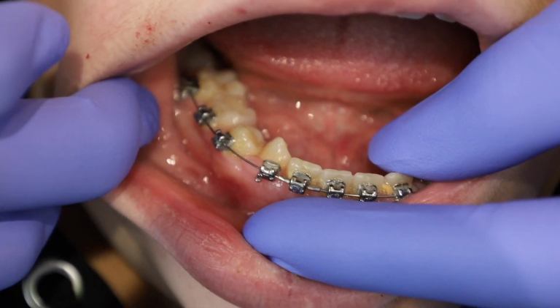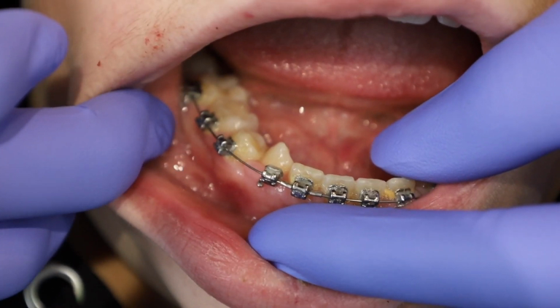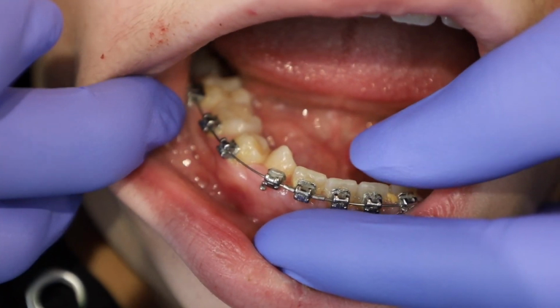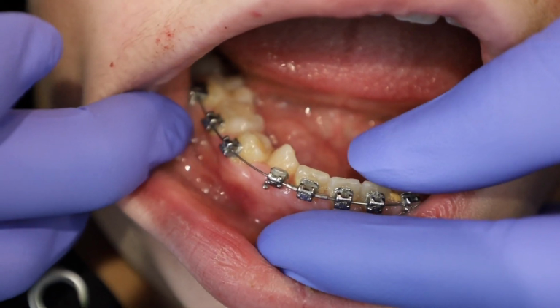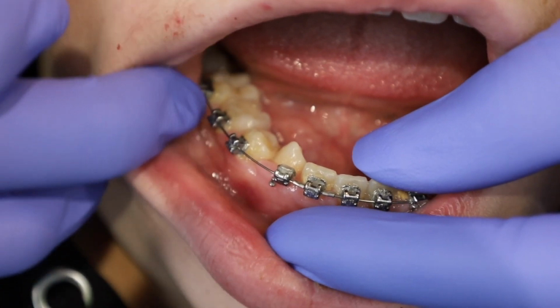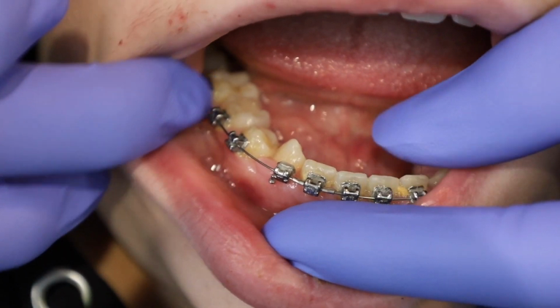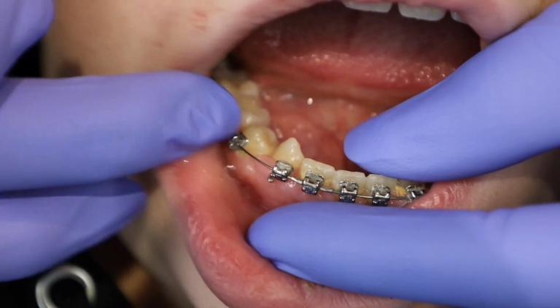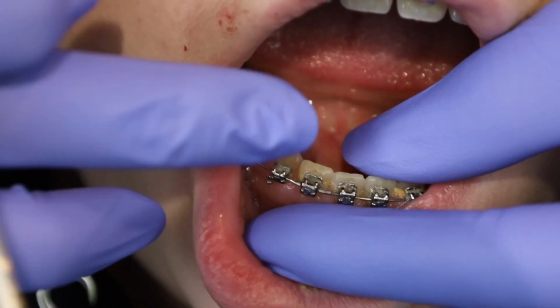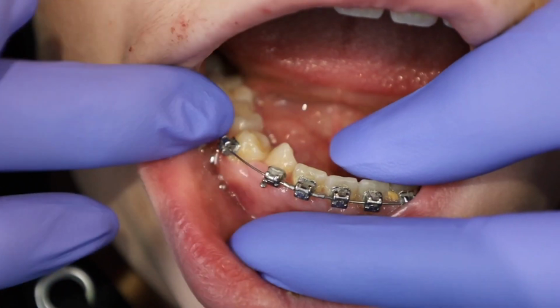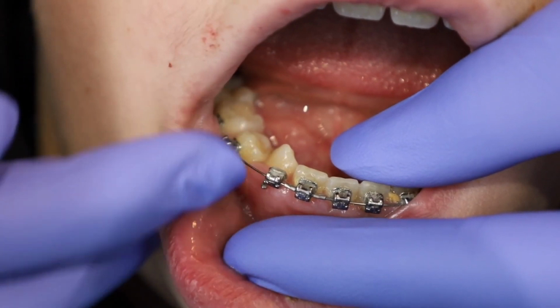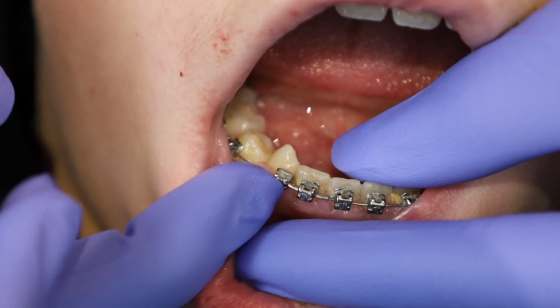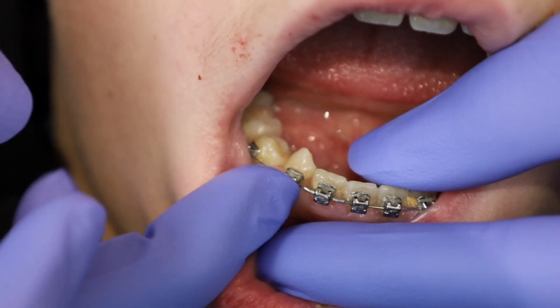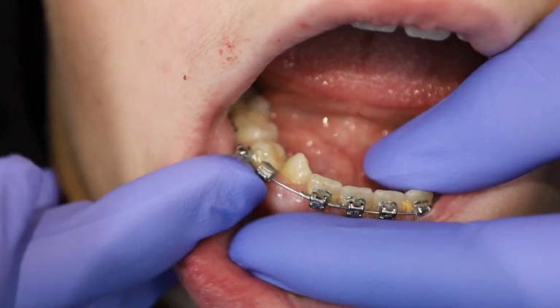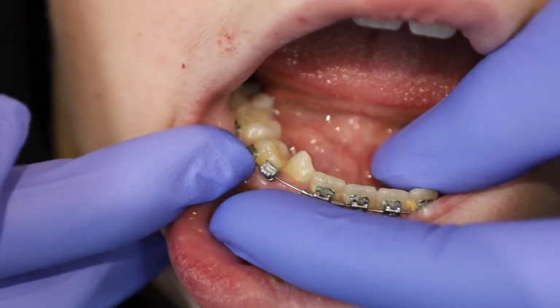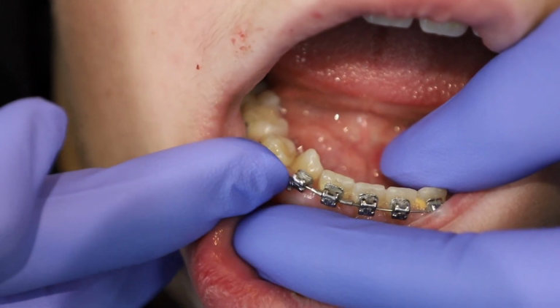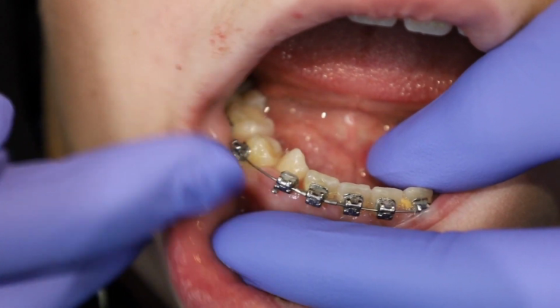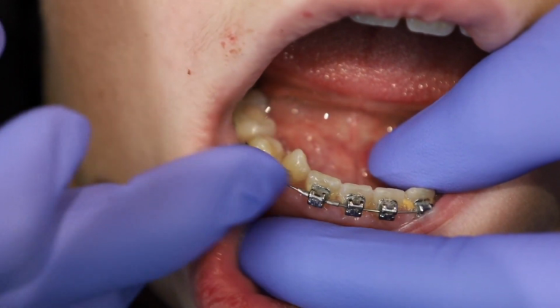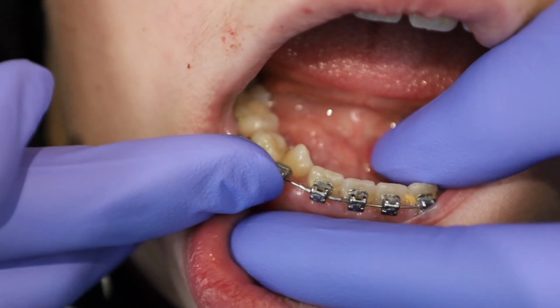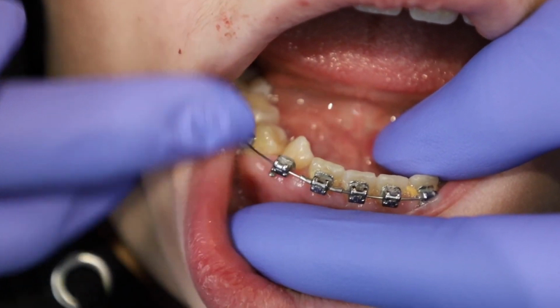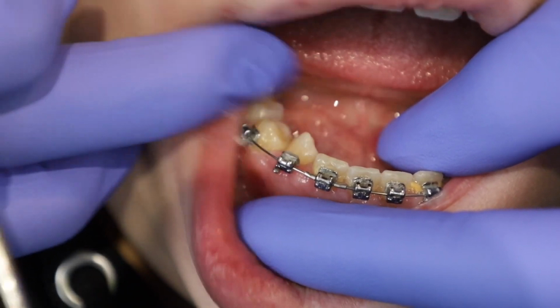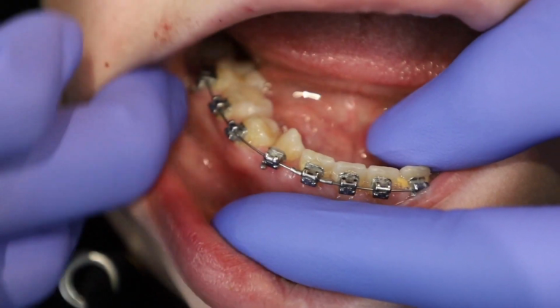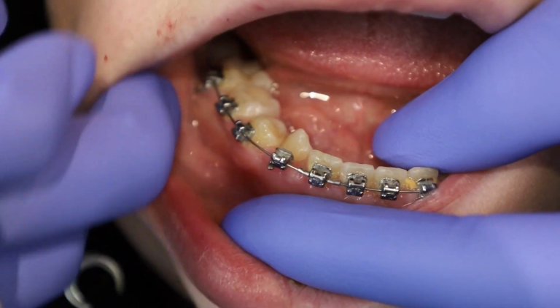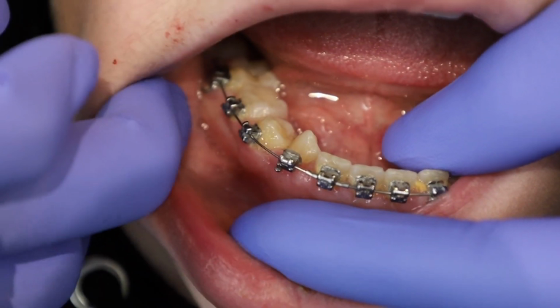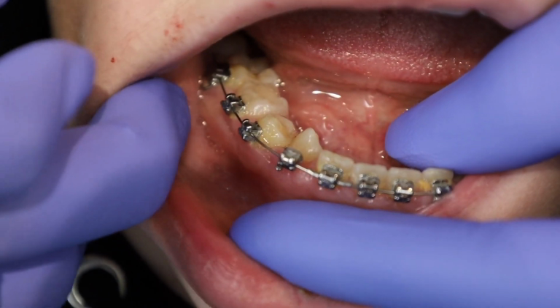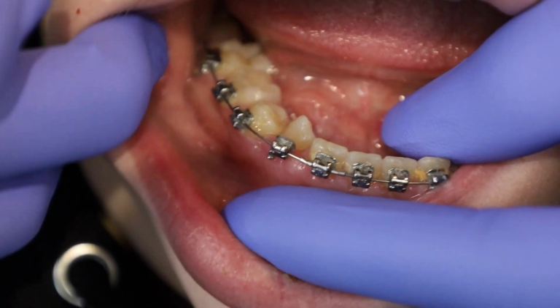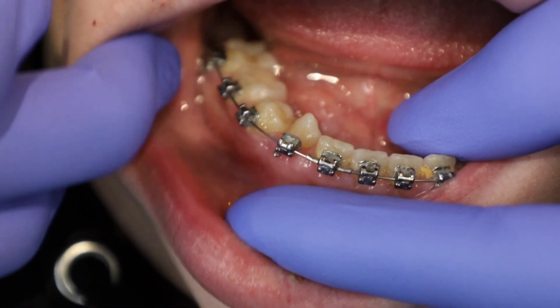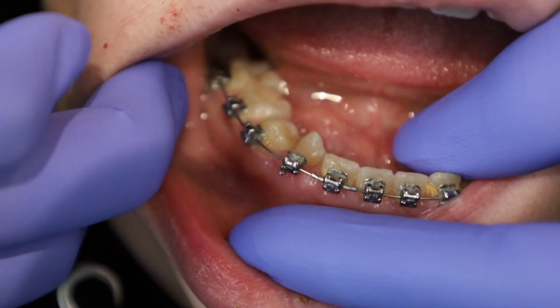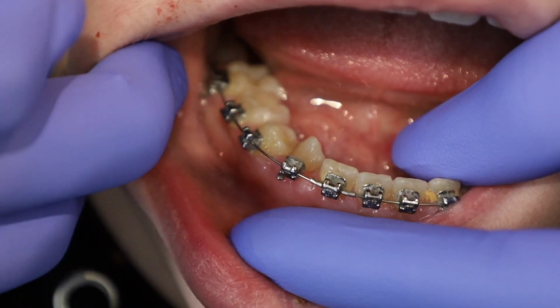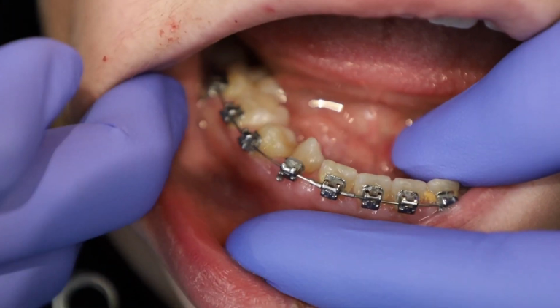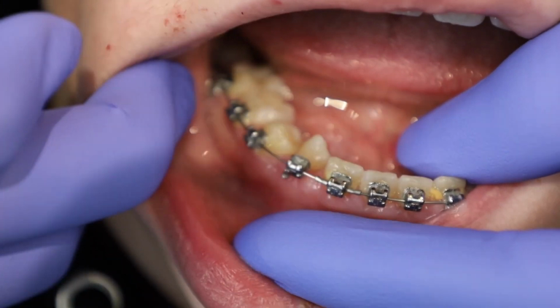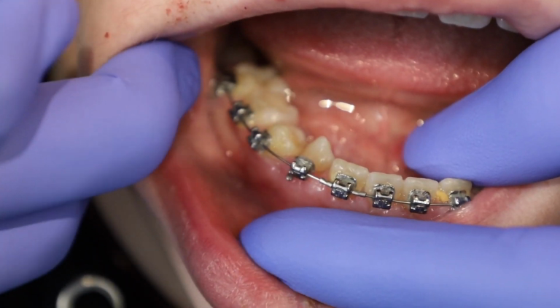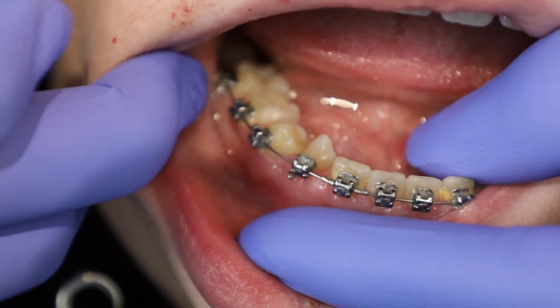If you have a broken bracket toward the front like this one, it is sometimes going to spin around the wire like this, which can be irritating. But to save you a trip to the office until you can get to see us next, here's what you can do.